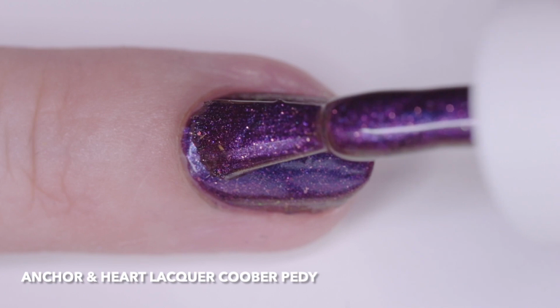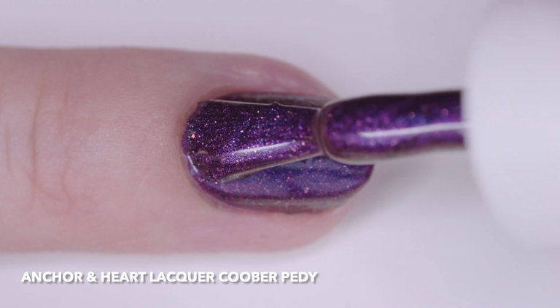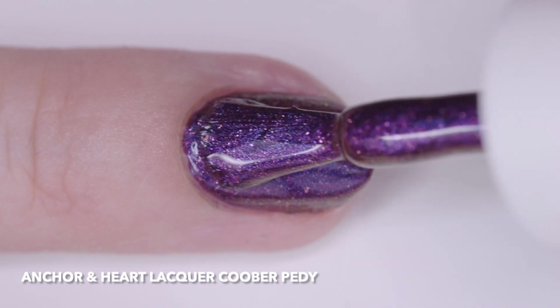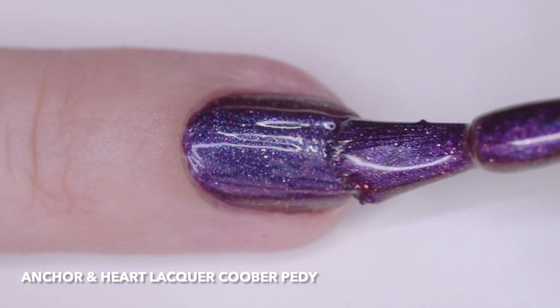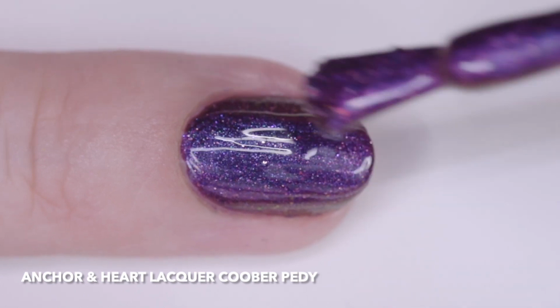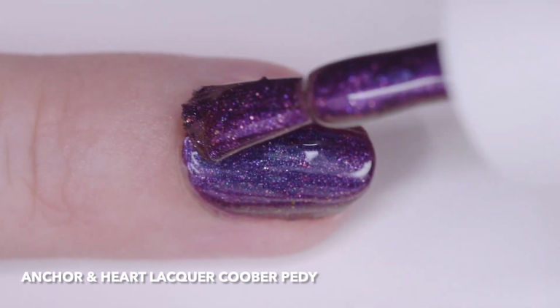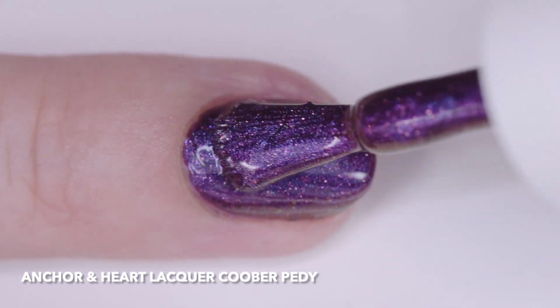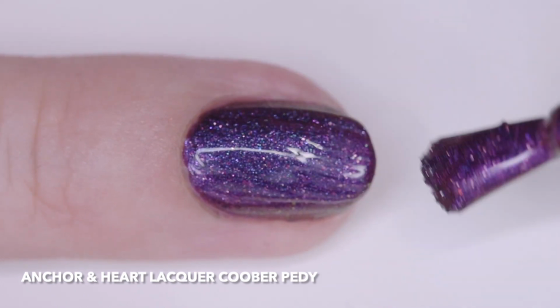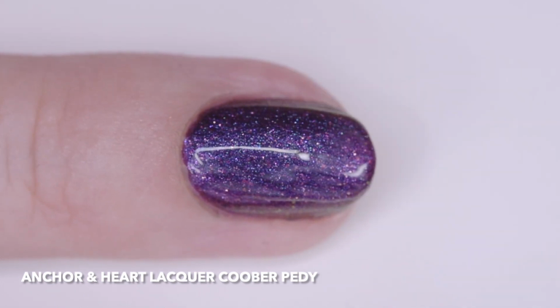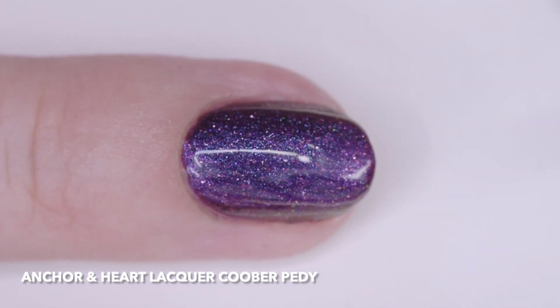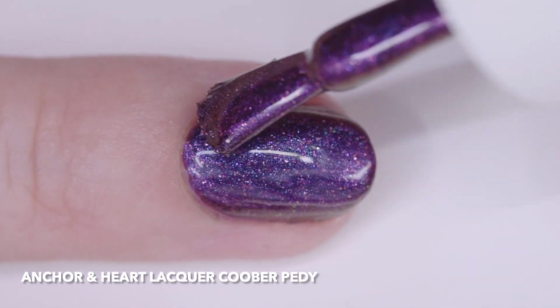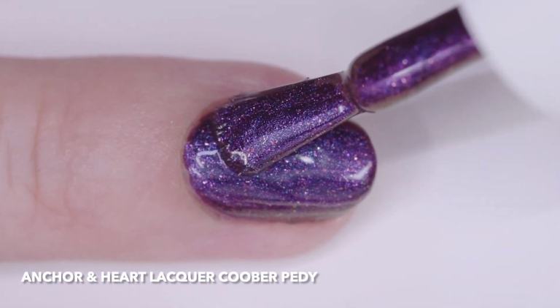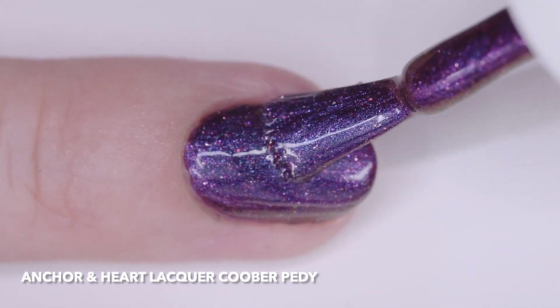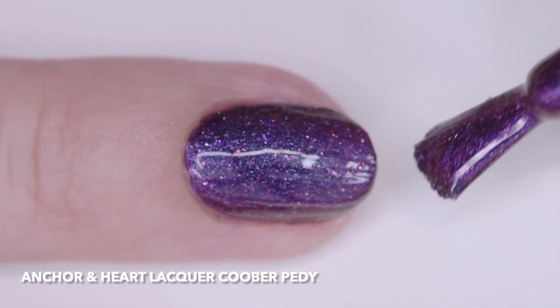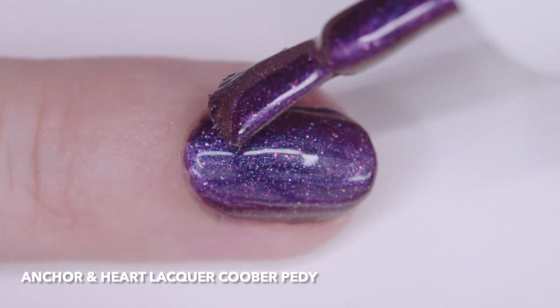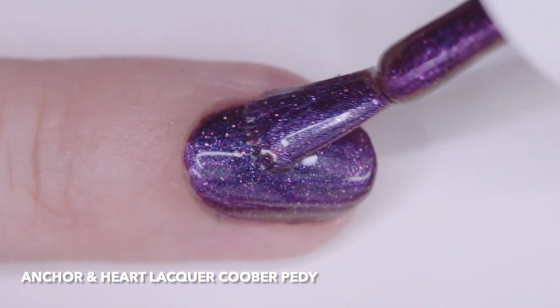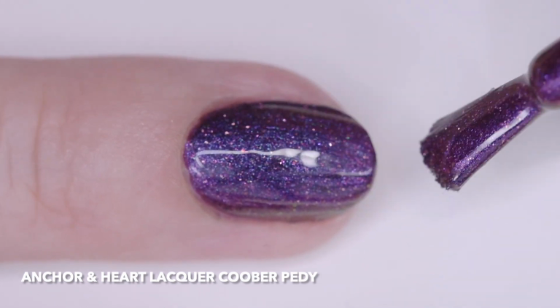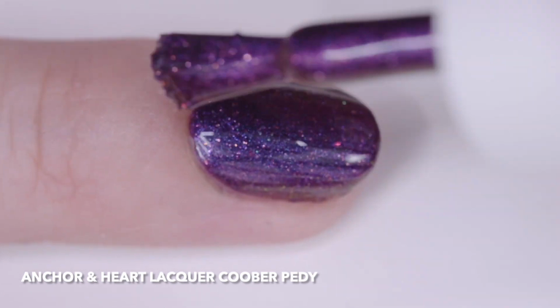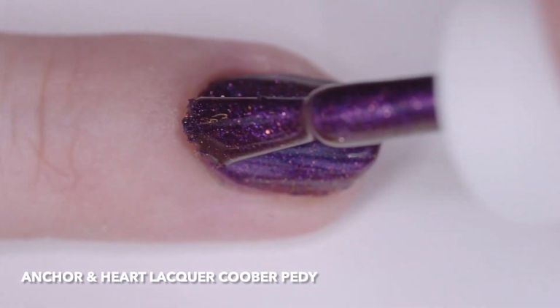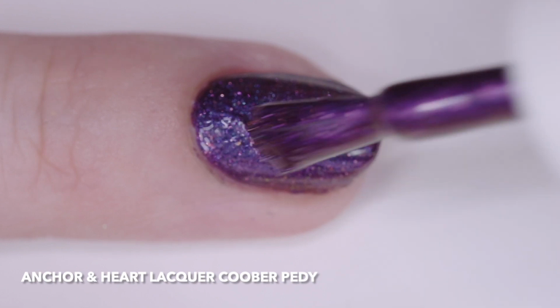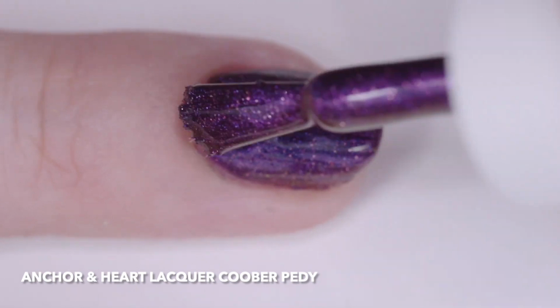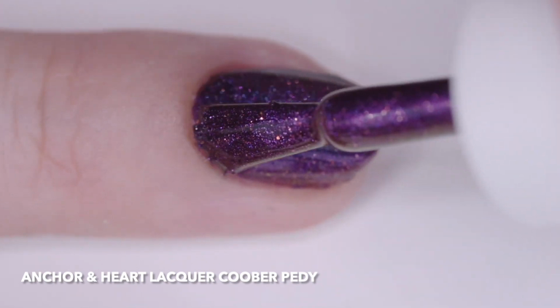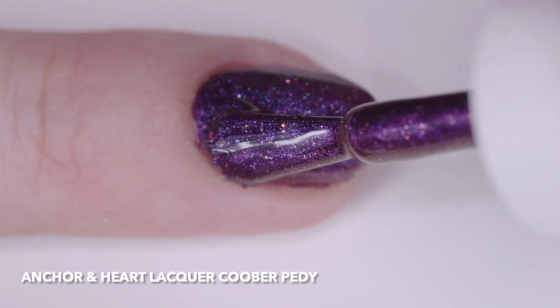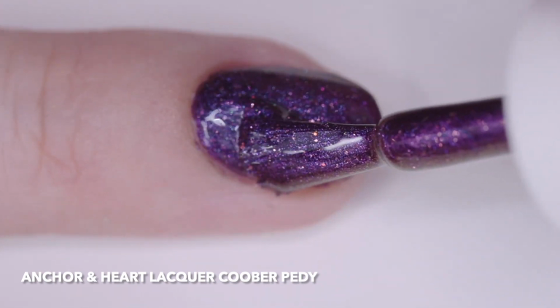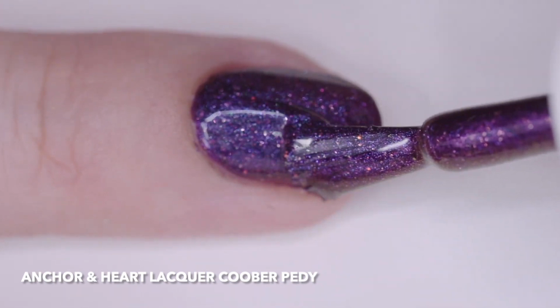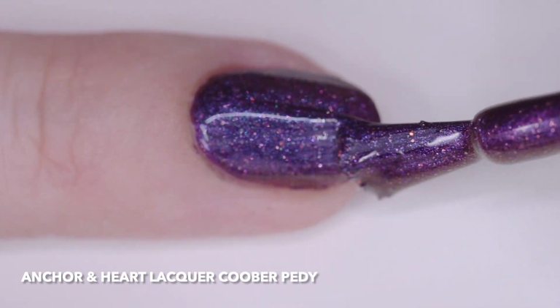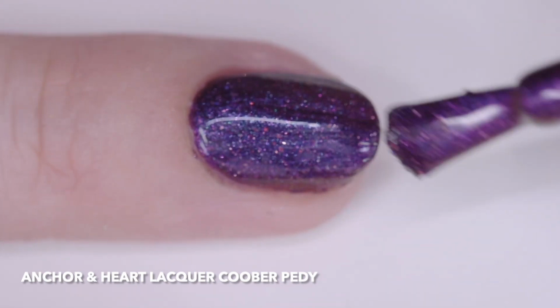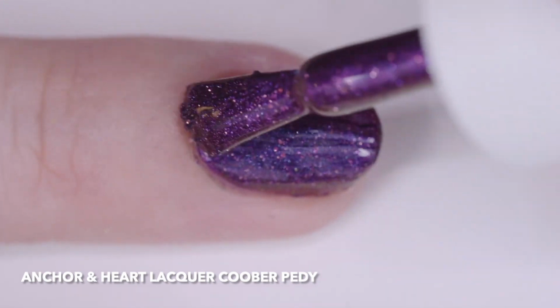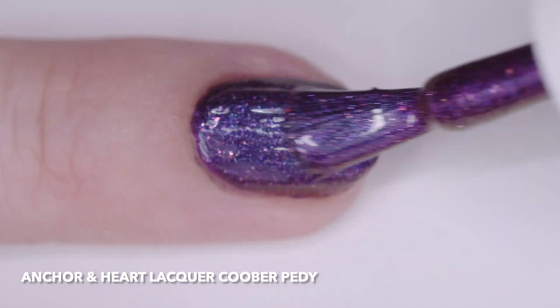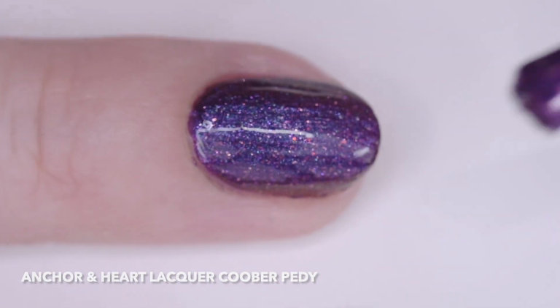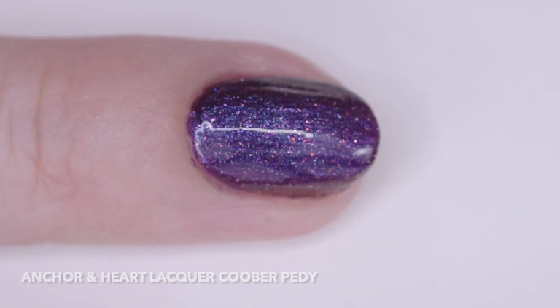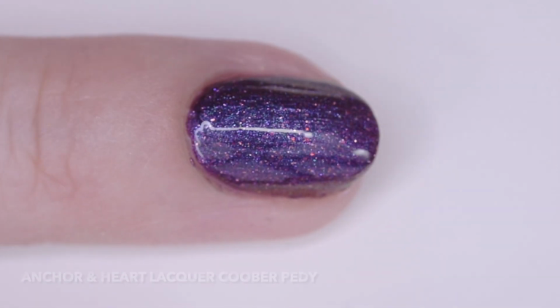I wore it in three thin coats, but two will cover. It had a fast dry time and needs top coat for smoothness and shine. The price is $12.50.